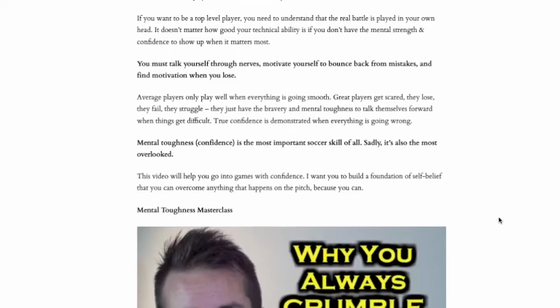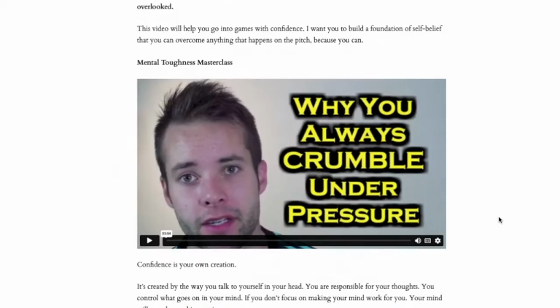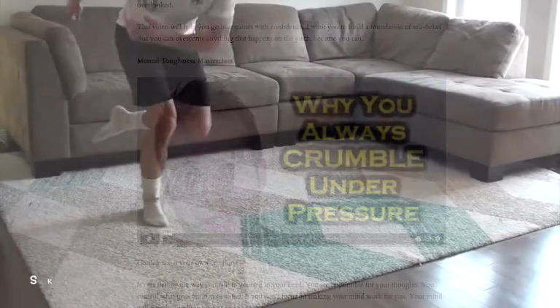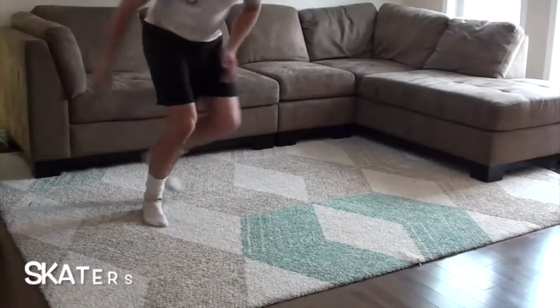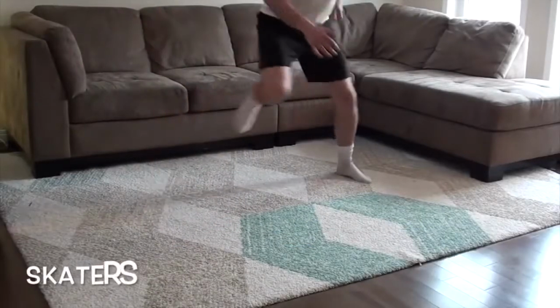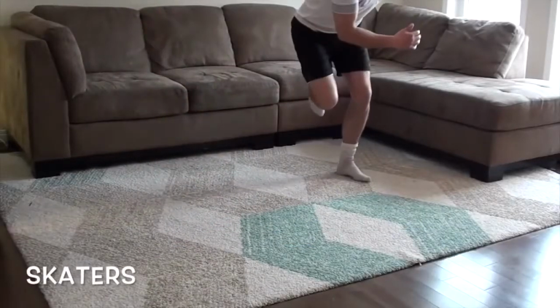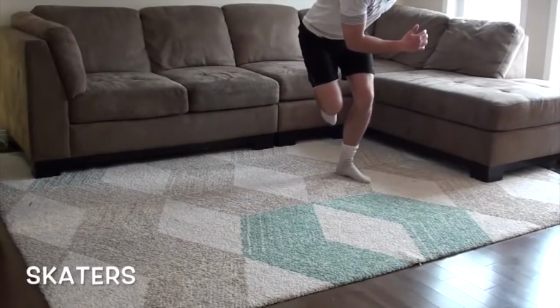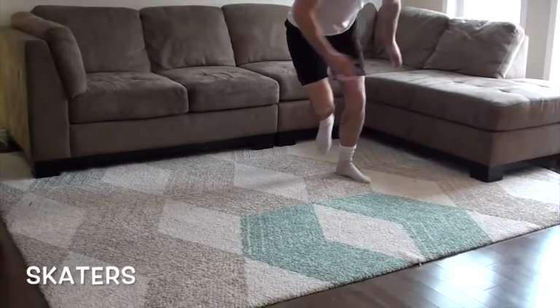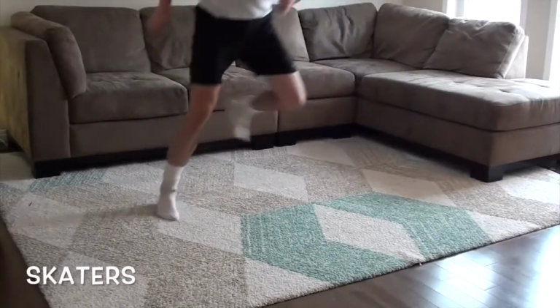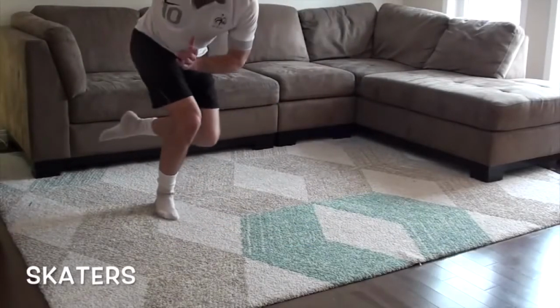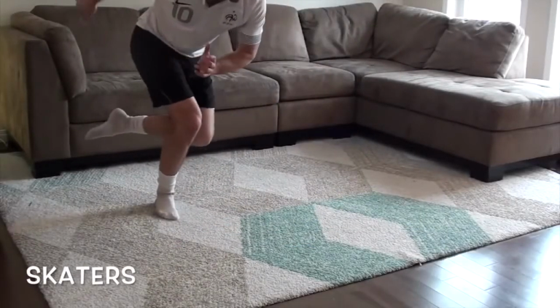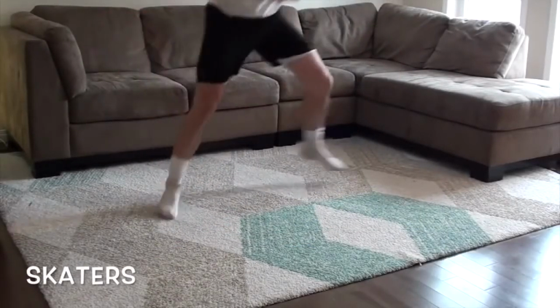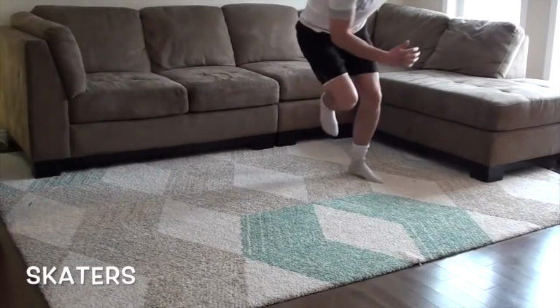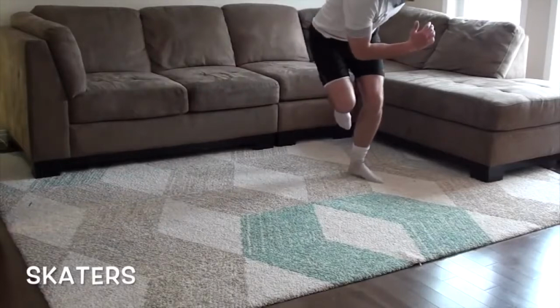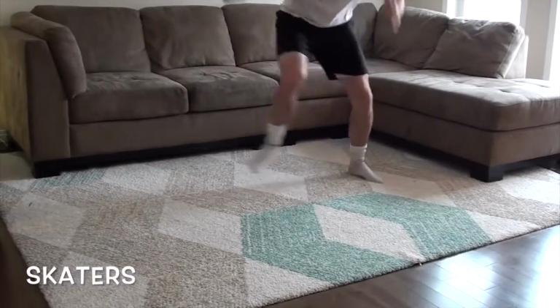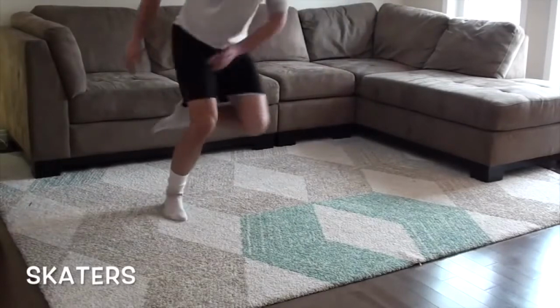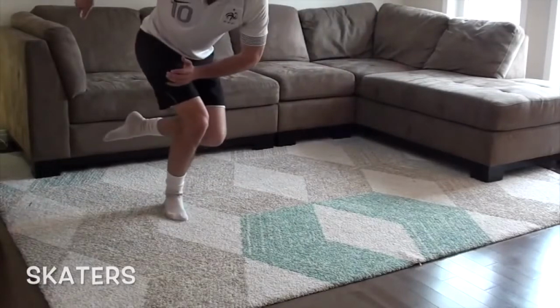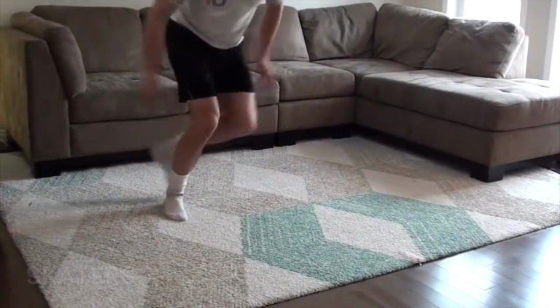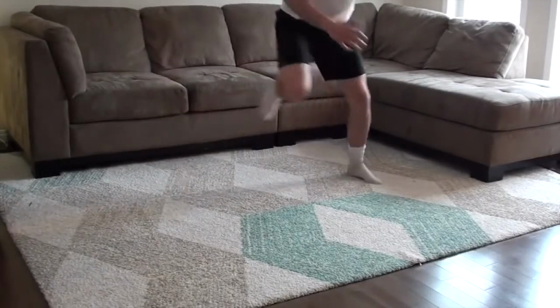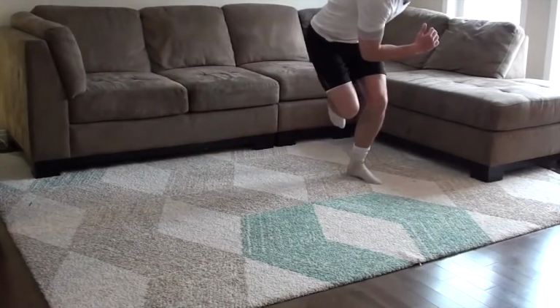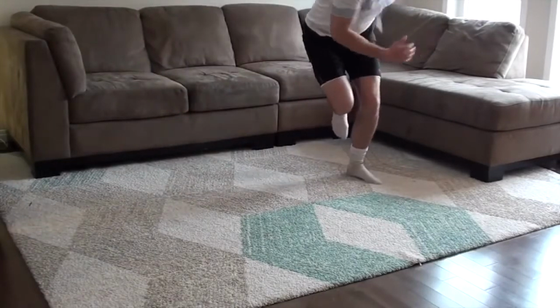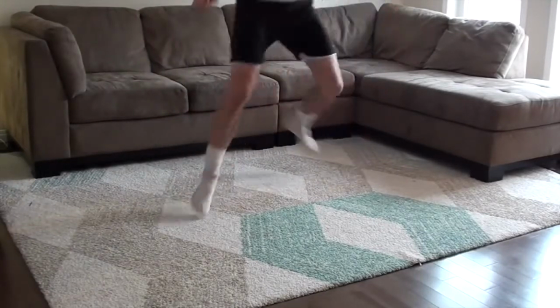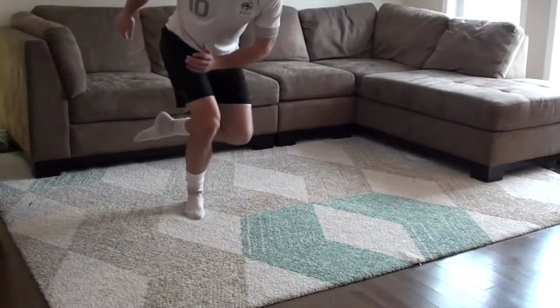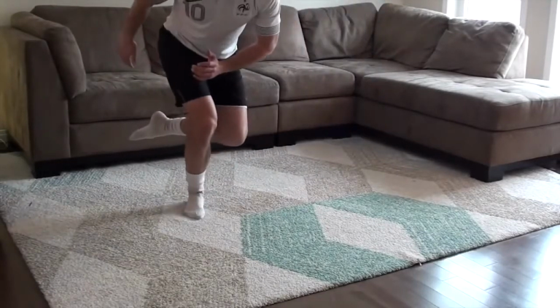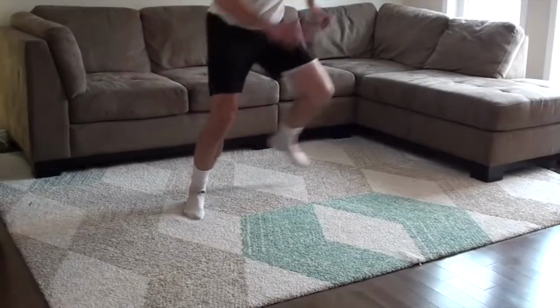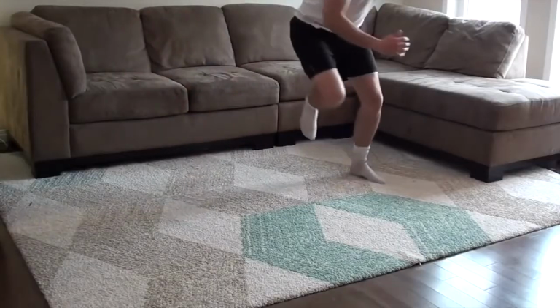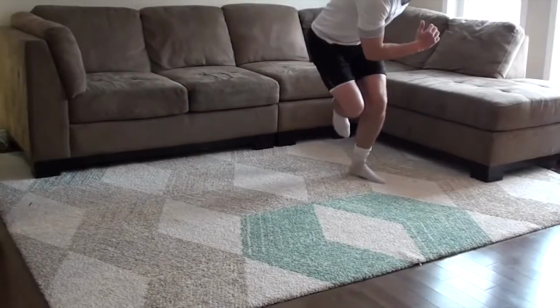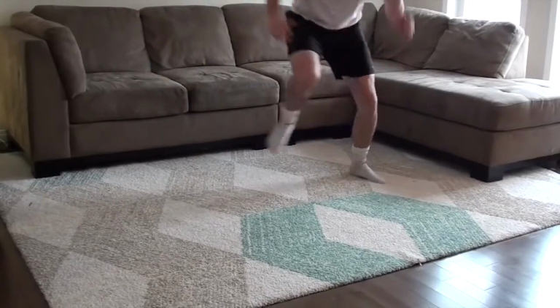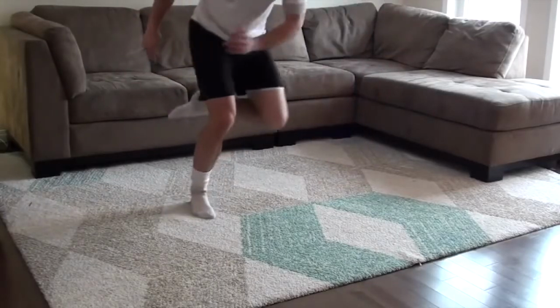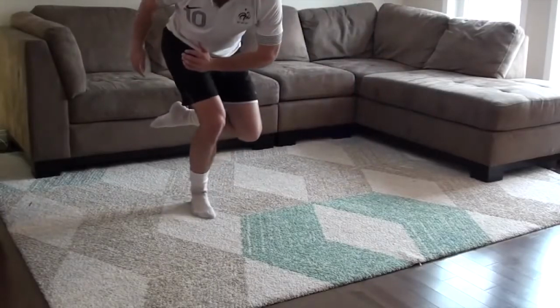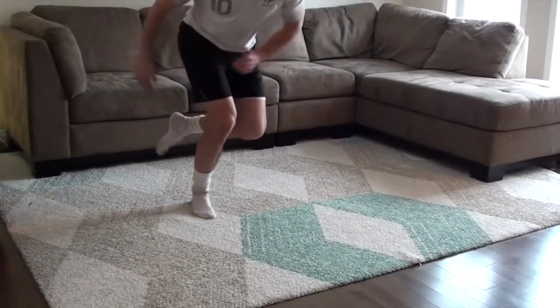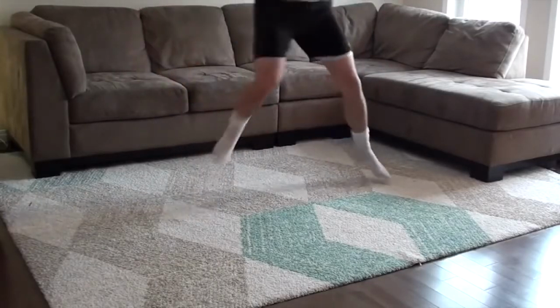It's totally free. No excuses. If you can't get to a field, there's no reason you cannot improve your agility at home. Try out this very basic soccer agility at-home workout, and I promise your feet will be faster.